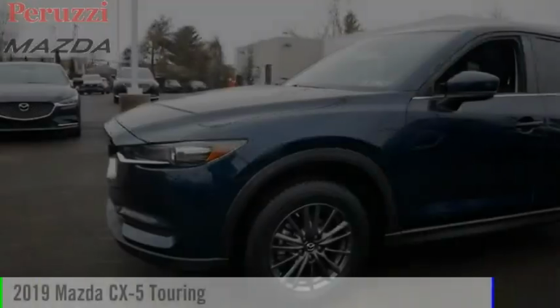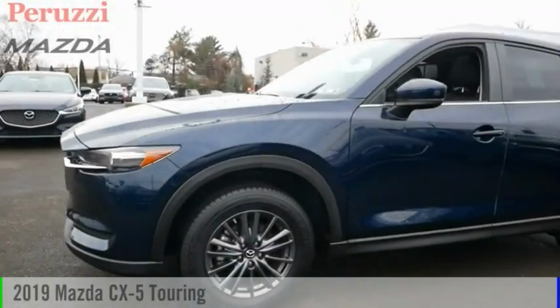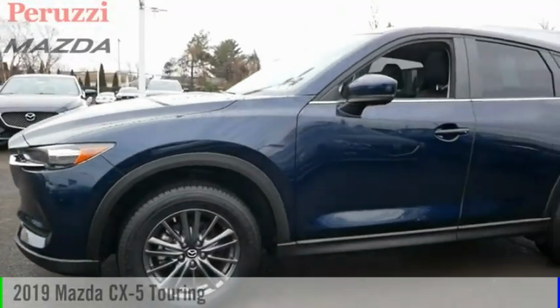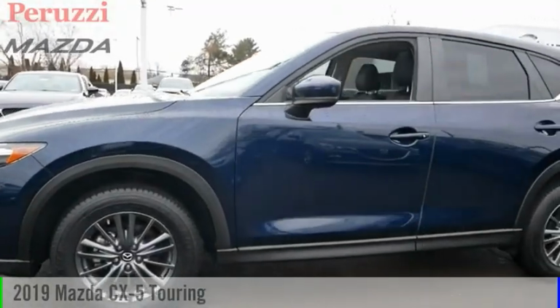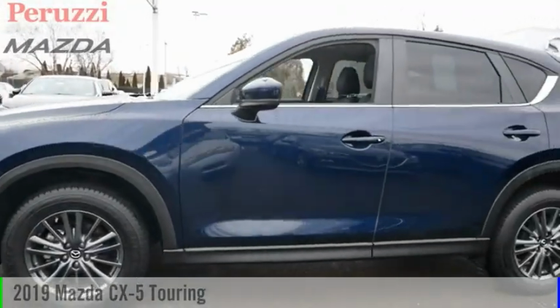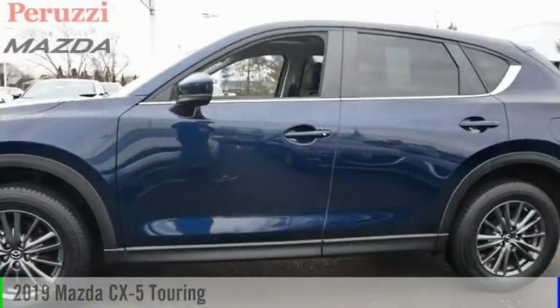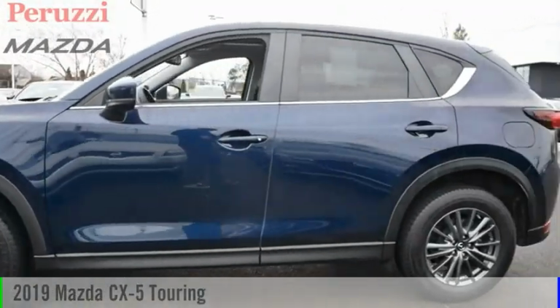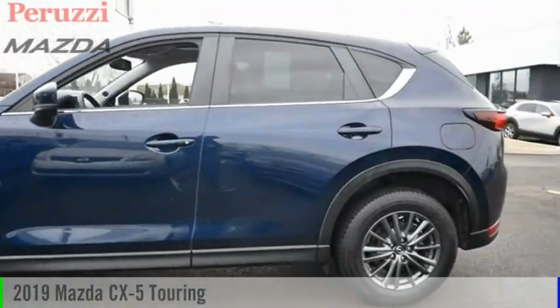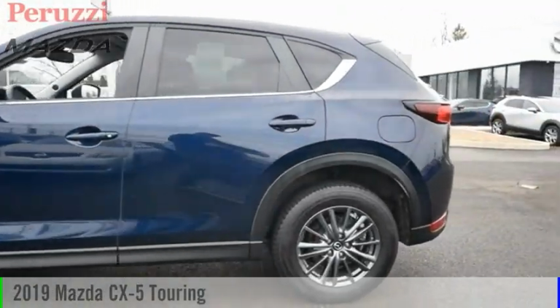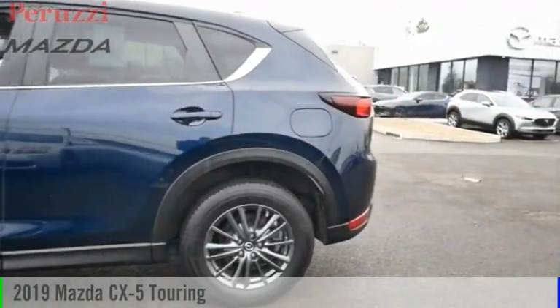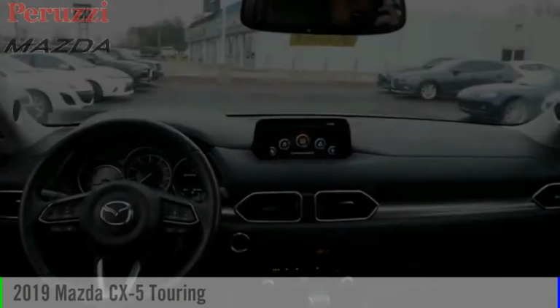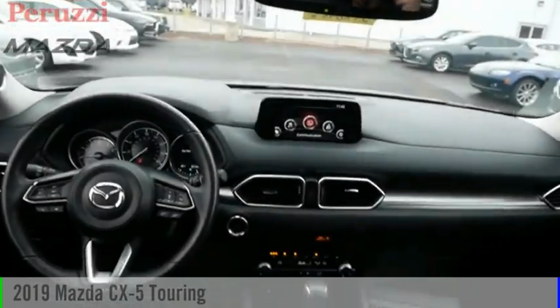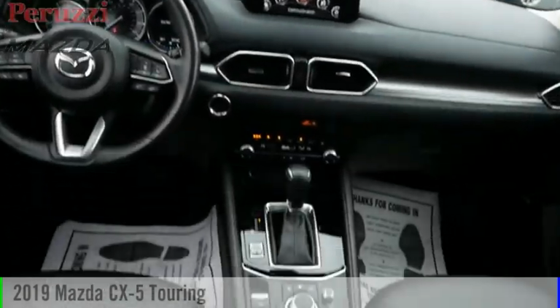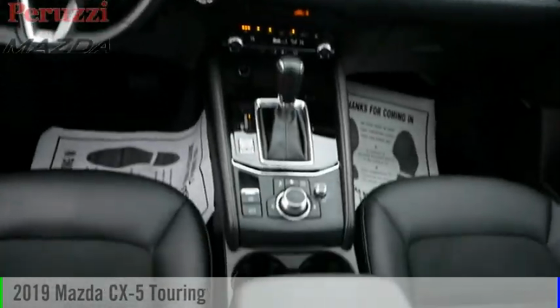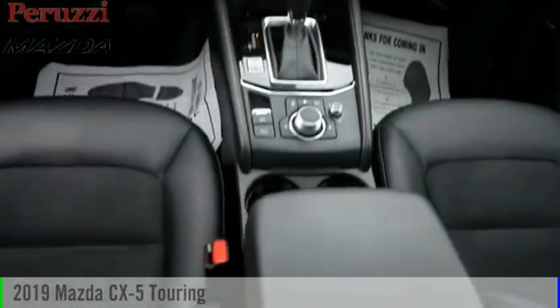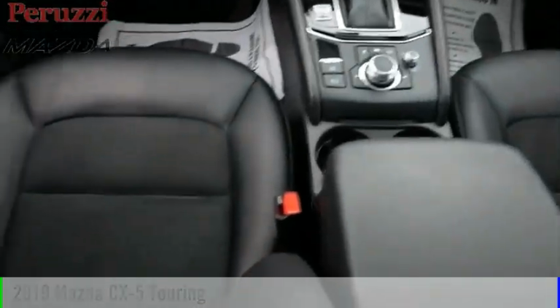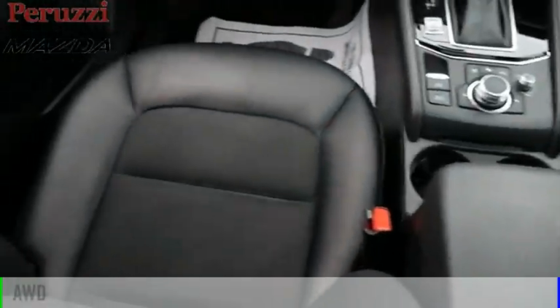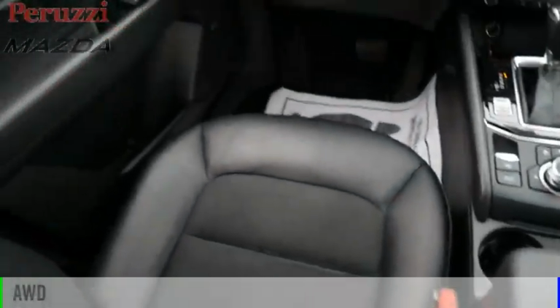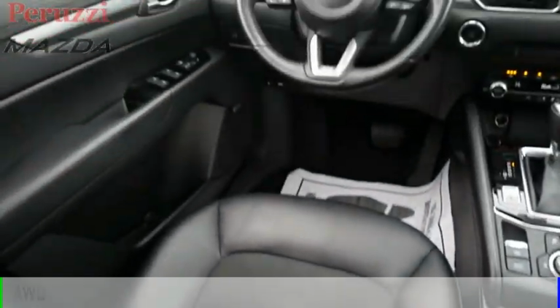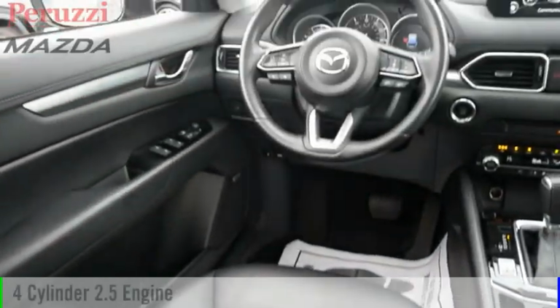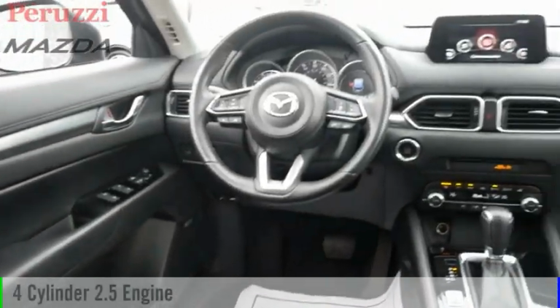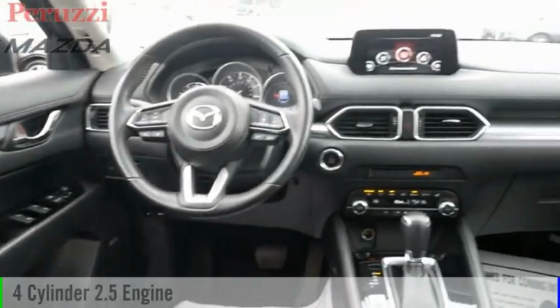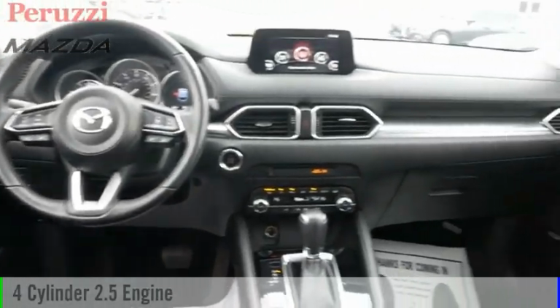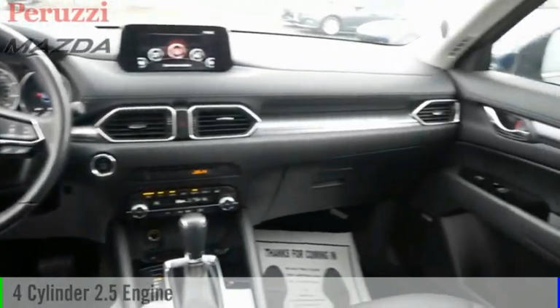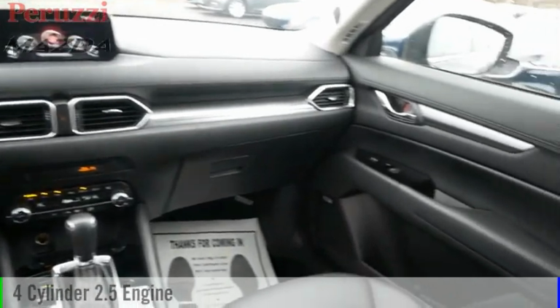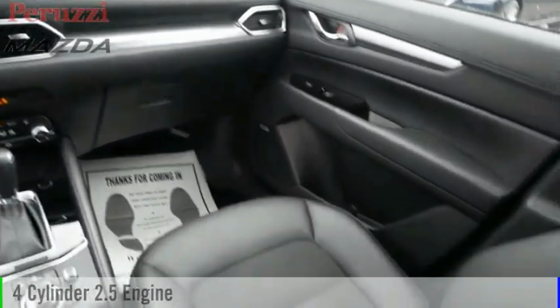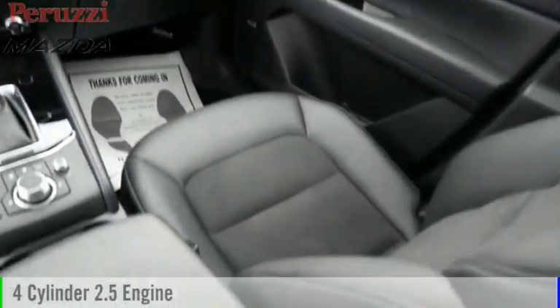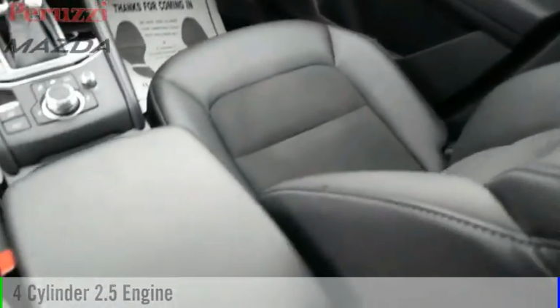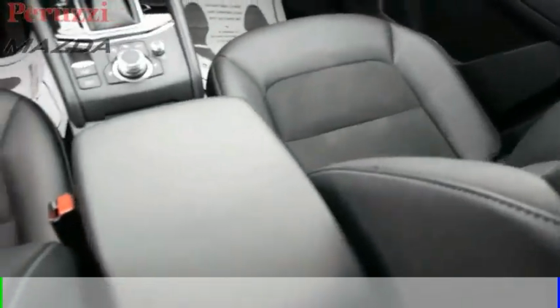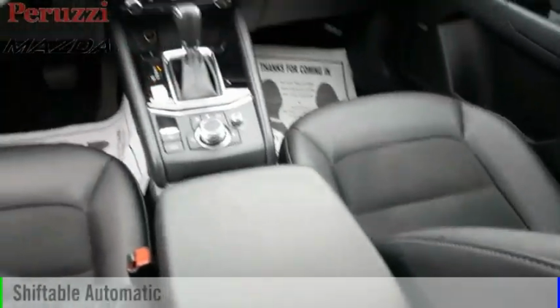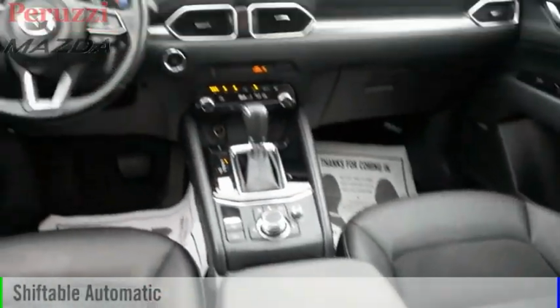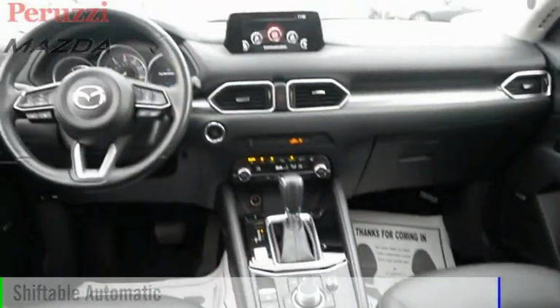We are pleased to show you the 2019 CX-5. This vehicle is powered by an all-wheel drive, 4-cylinder, 2.5-liter engine and comes with an automatic transmission.